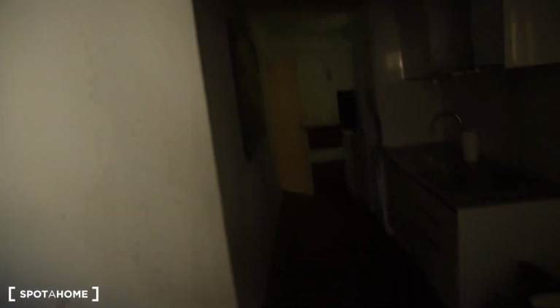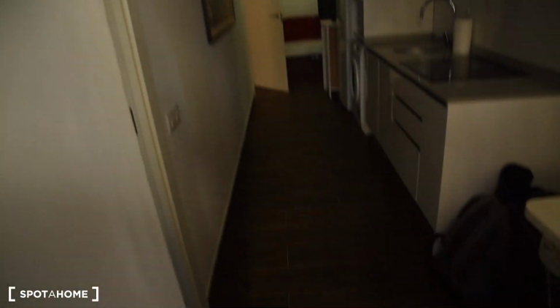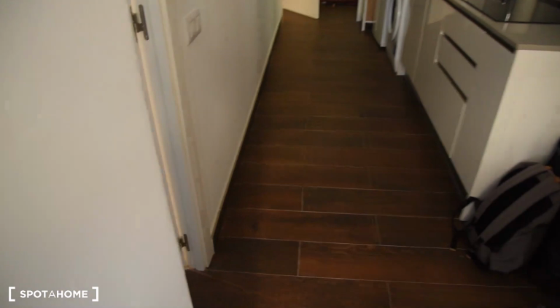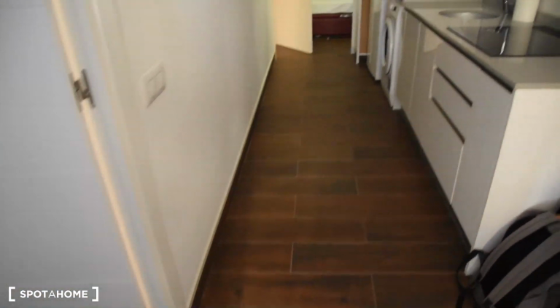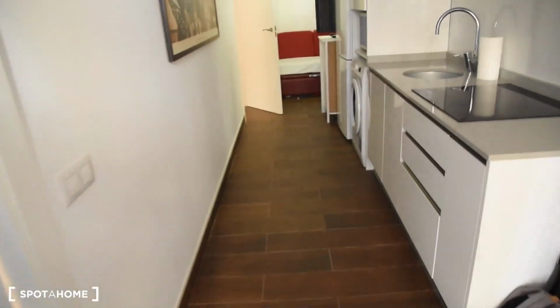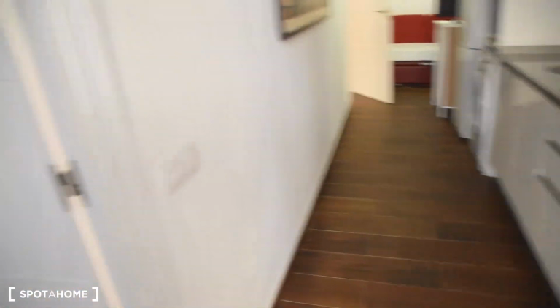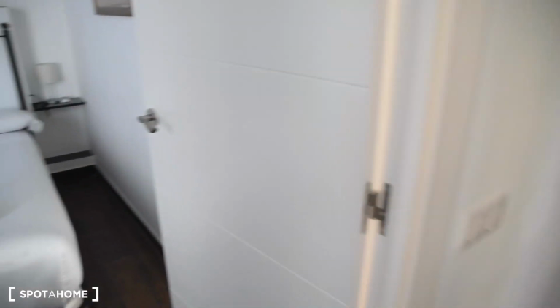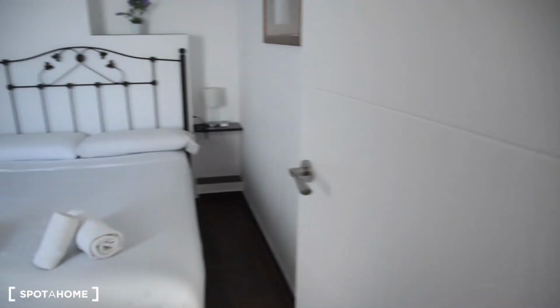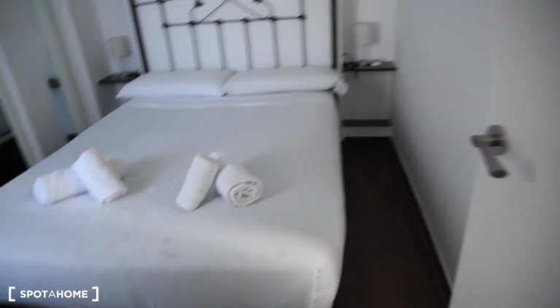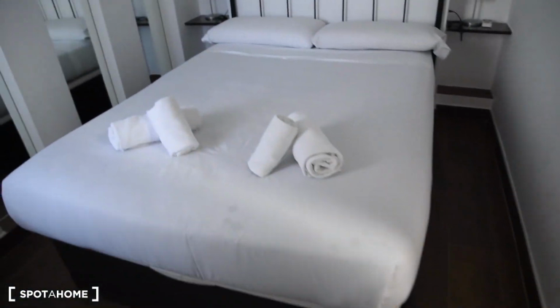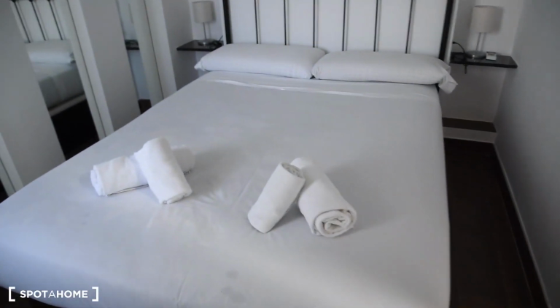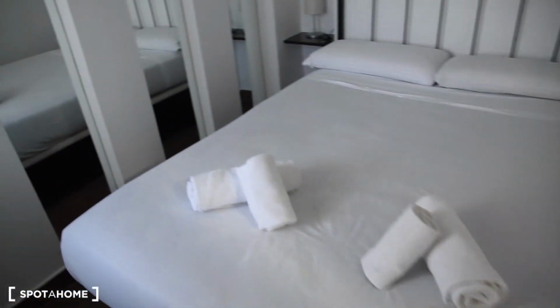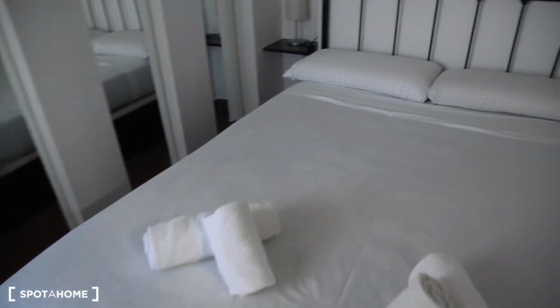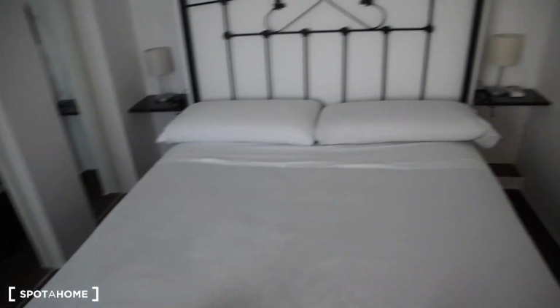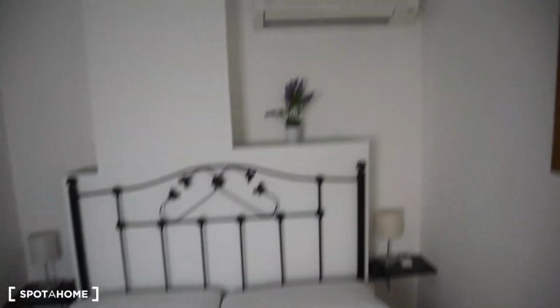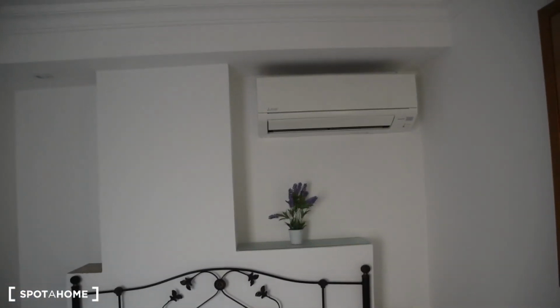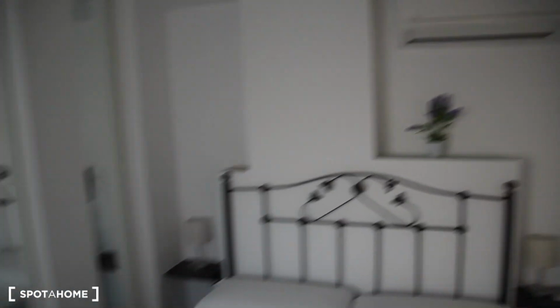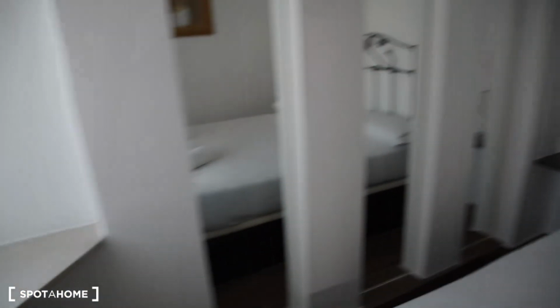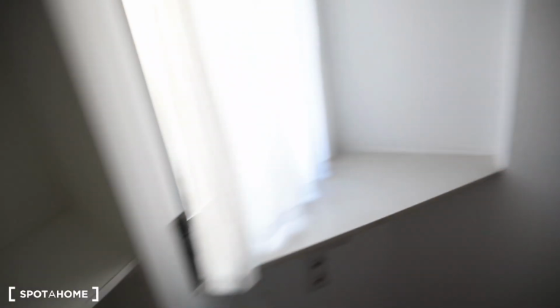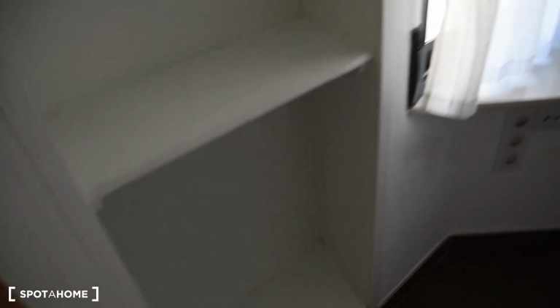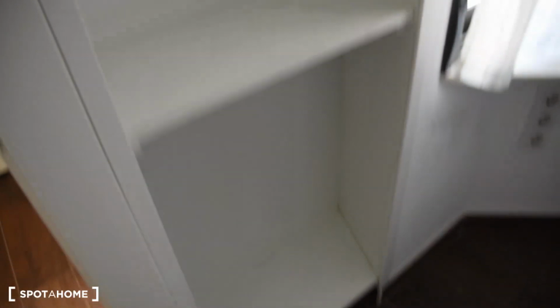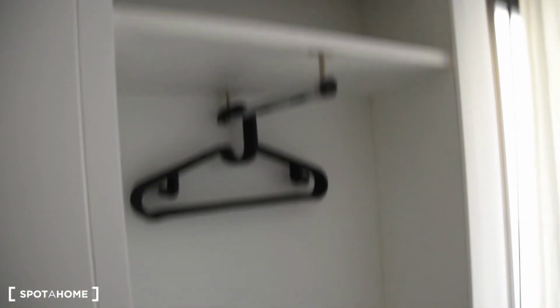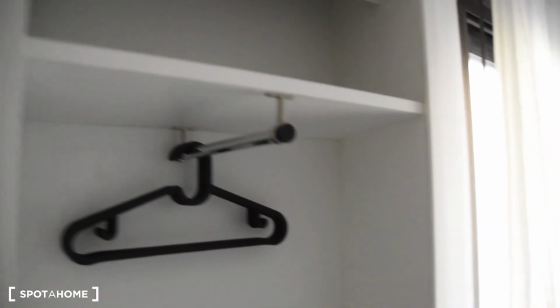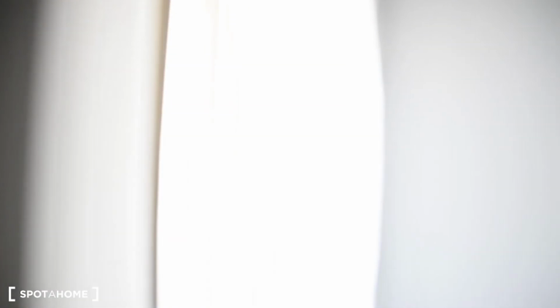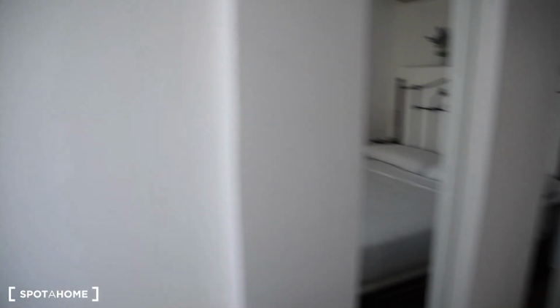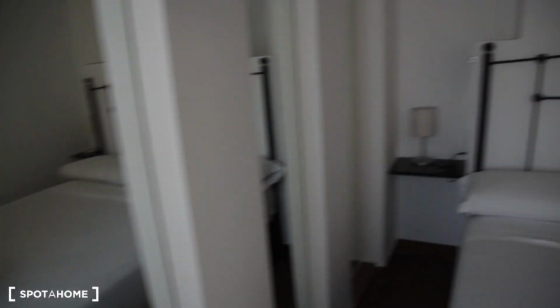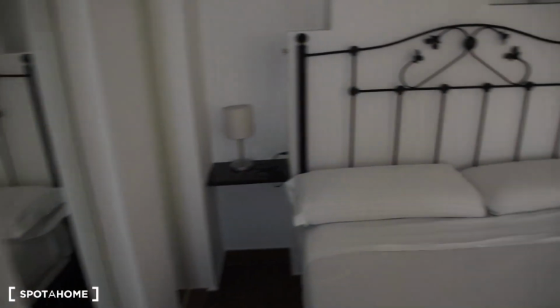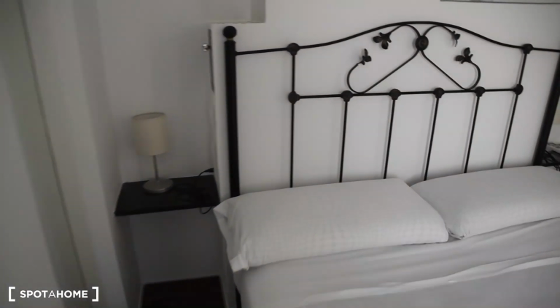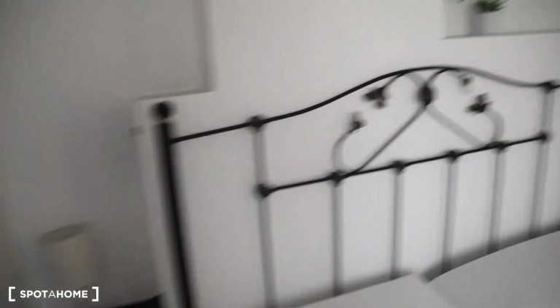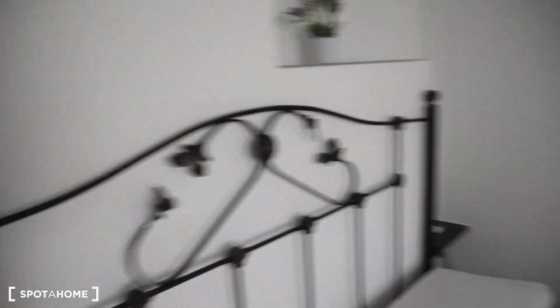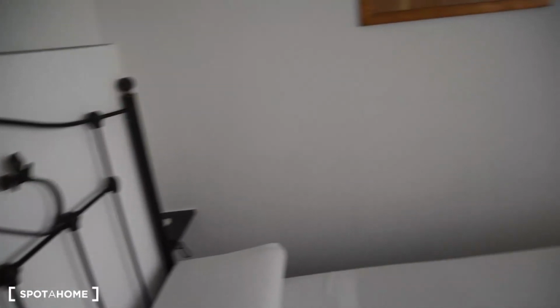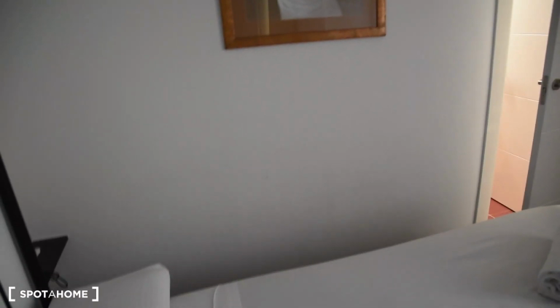And now coming back, we've got also another bedroom here with a double bed, air conditioning as well, shelves, and hangers. Let me show you this room from here.